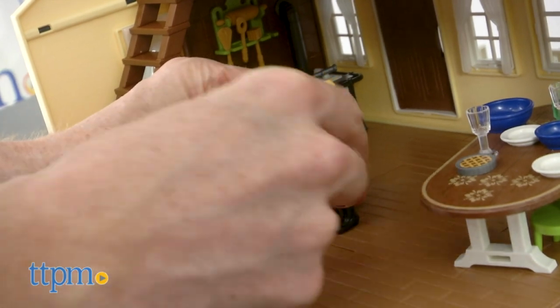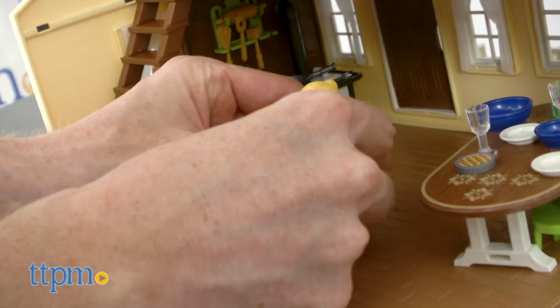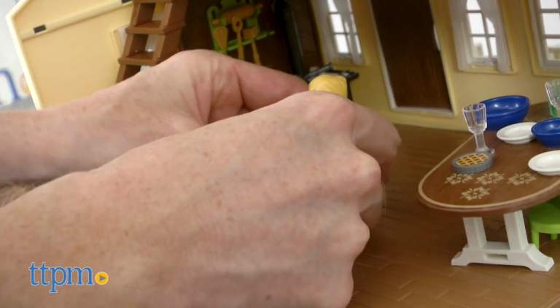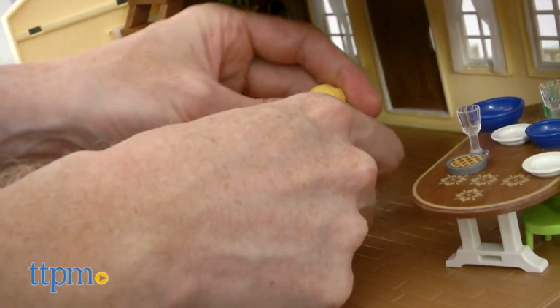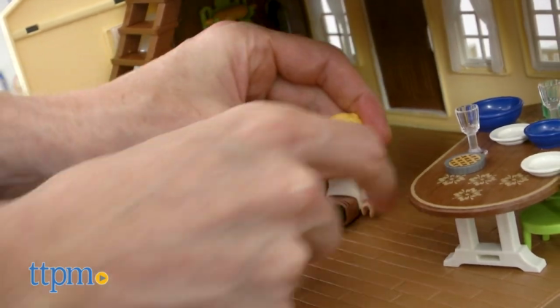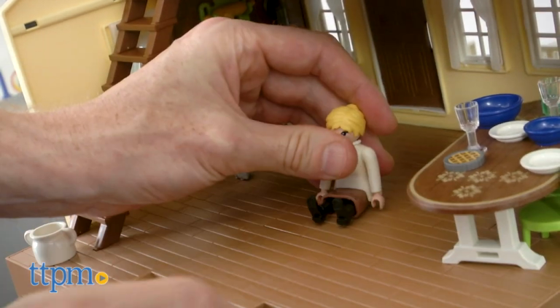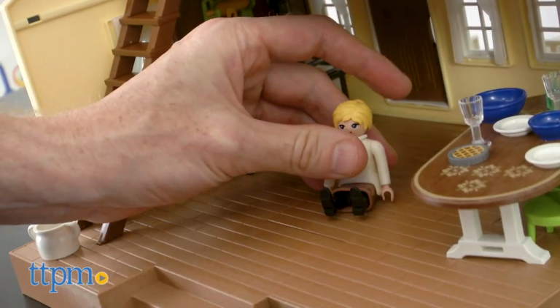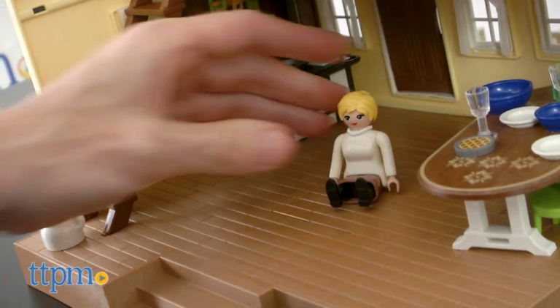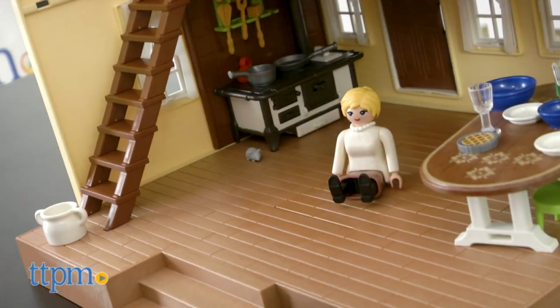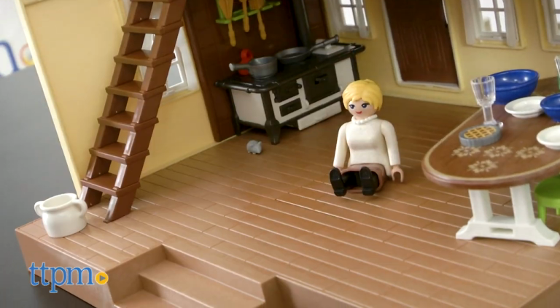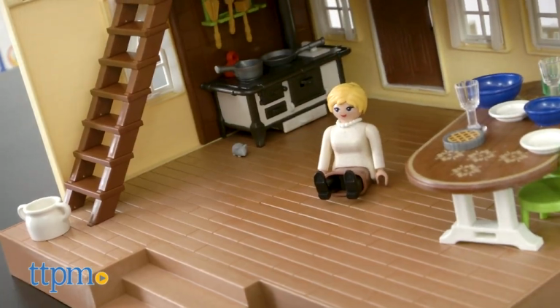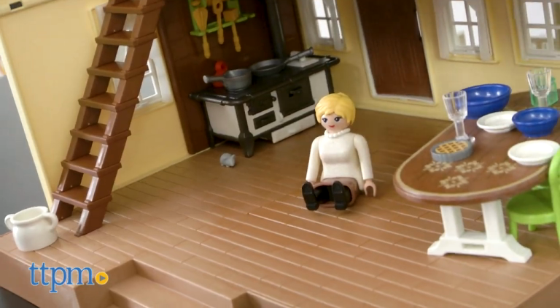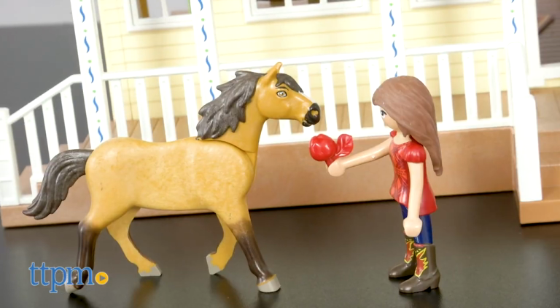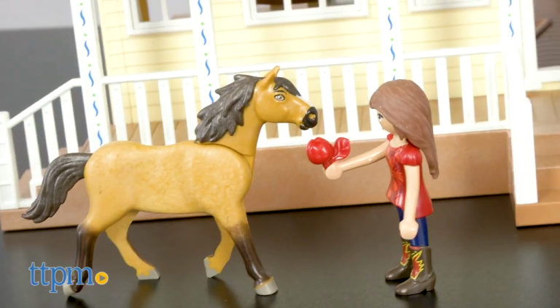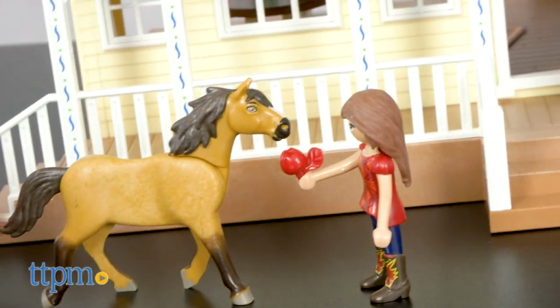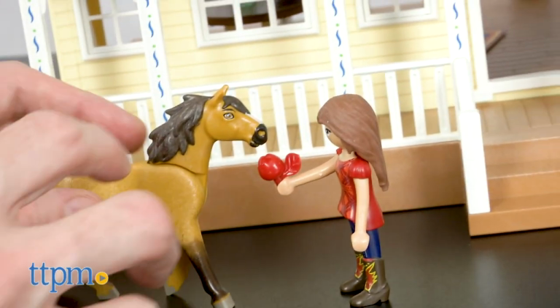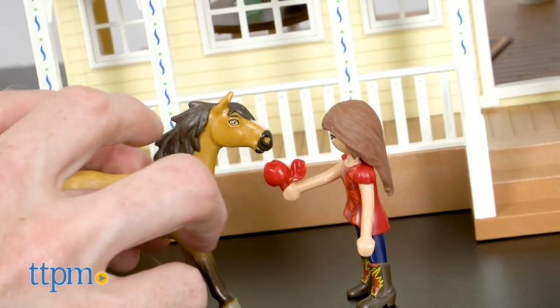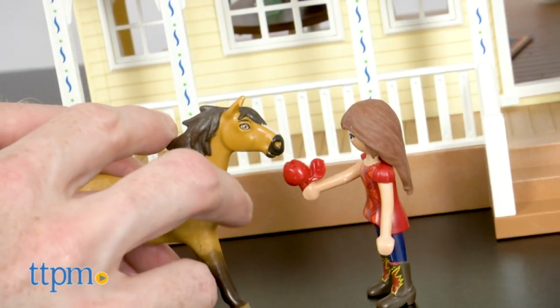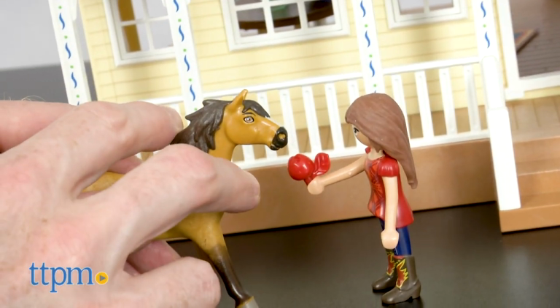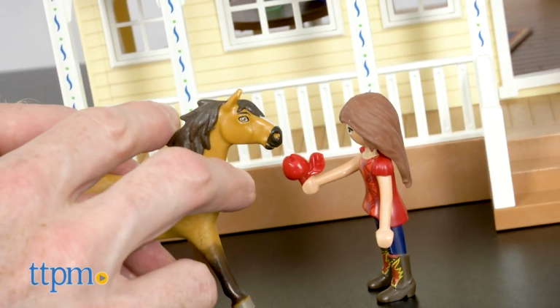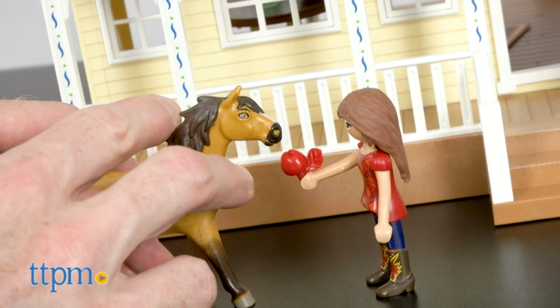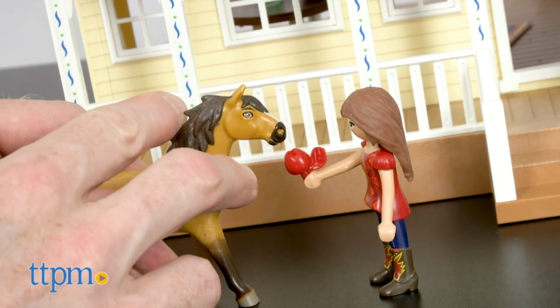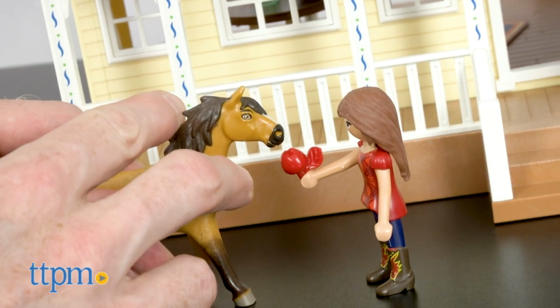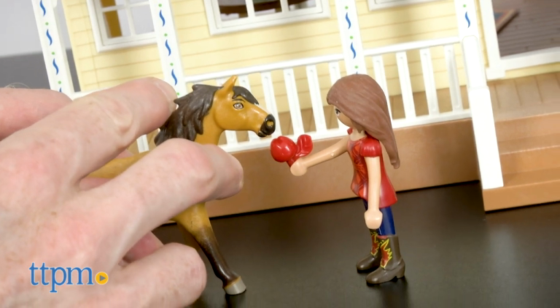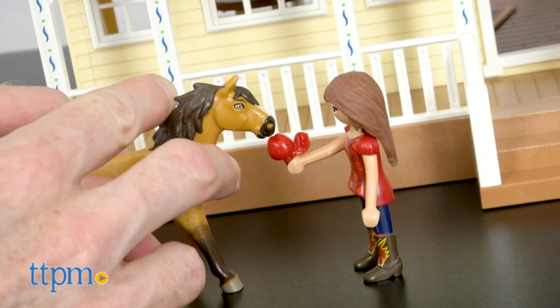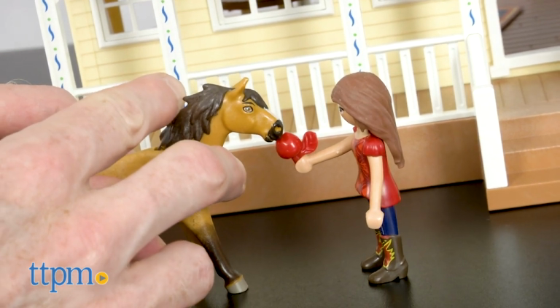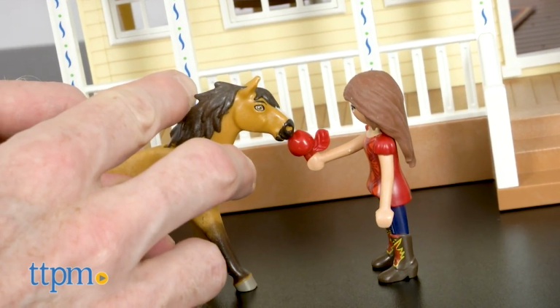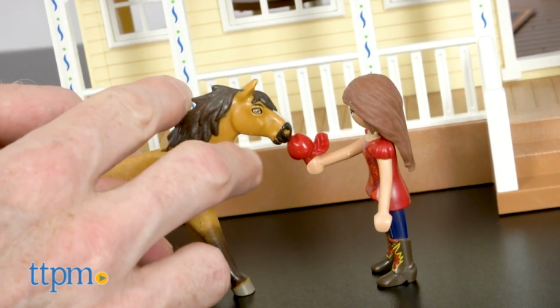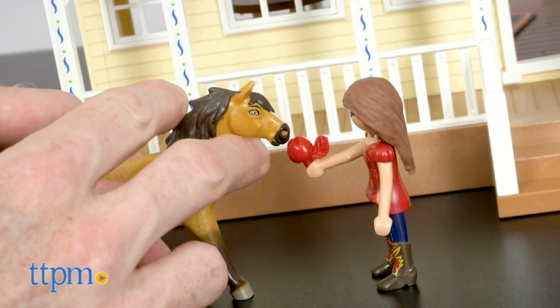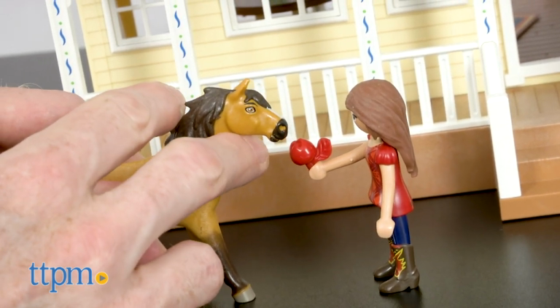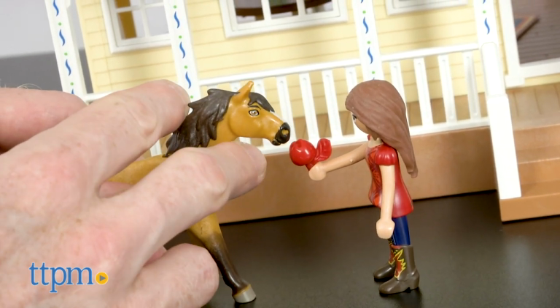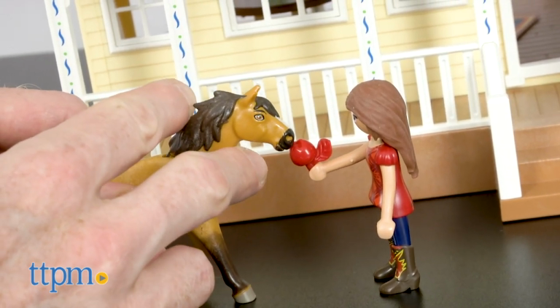Be careful Mr. Goose or you'll be tonight's dinner. Speaking of meals, let's feed Spirit an apple before going for a ride.